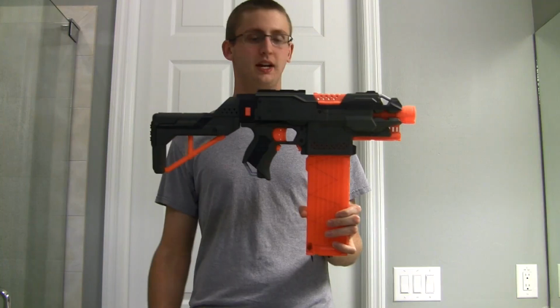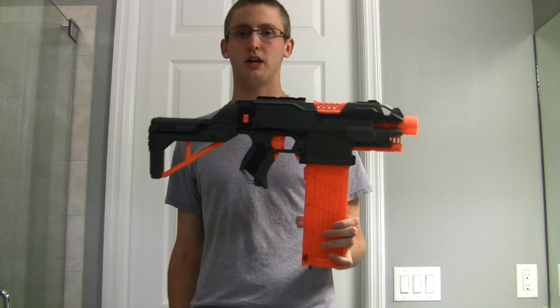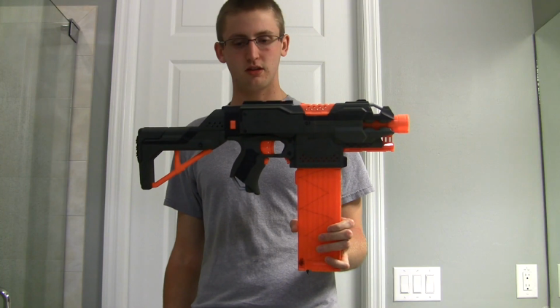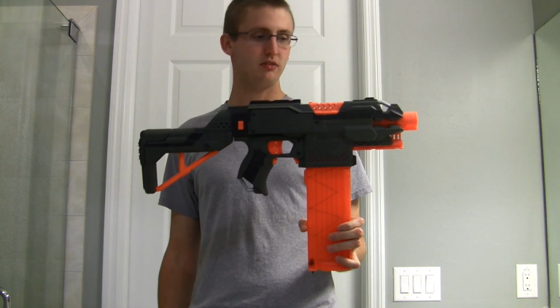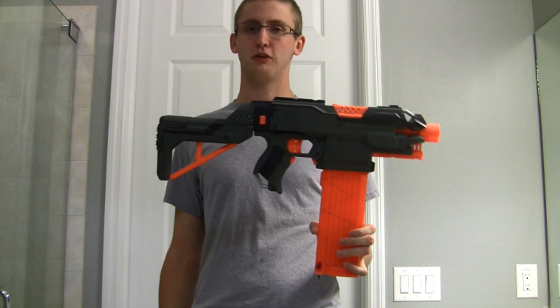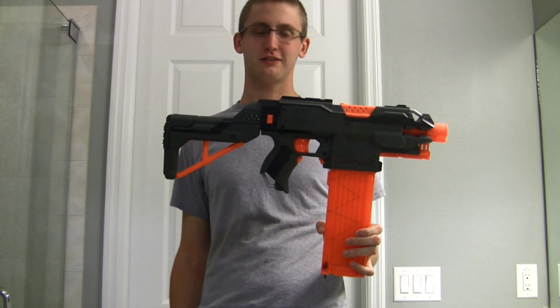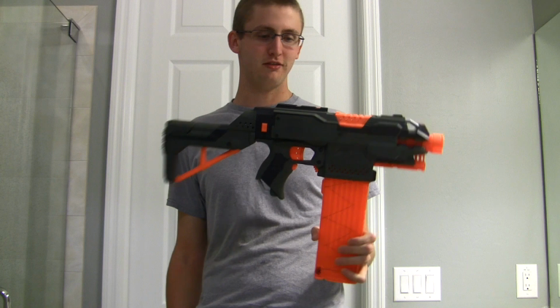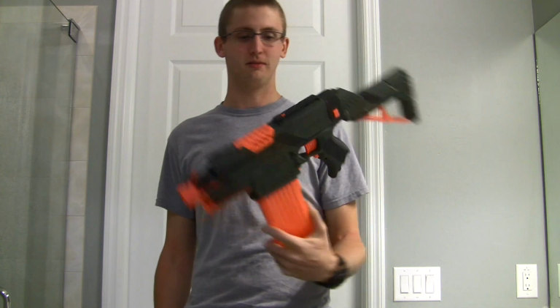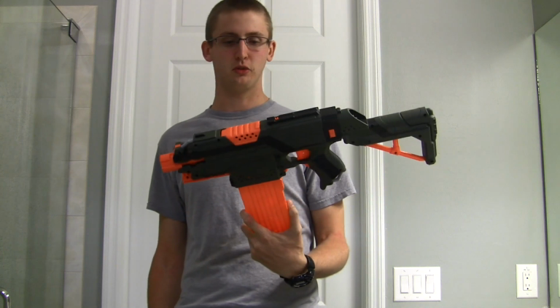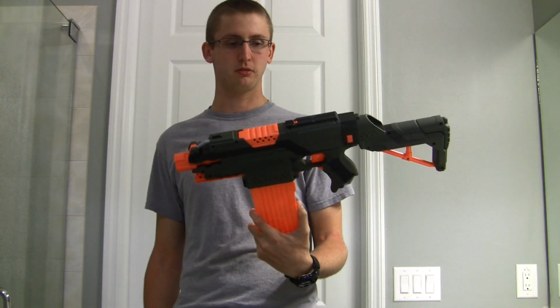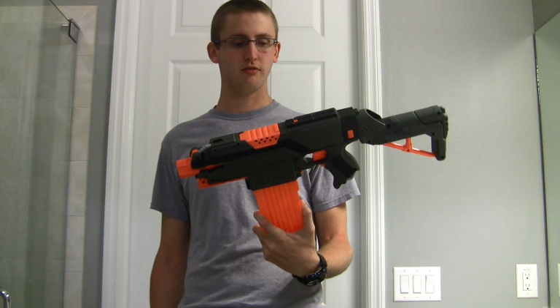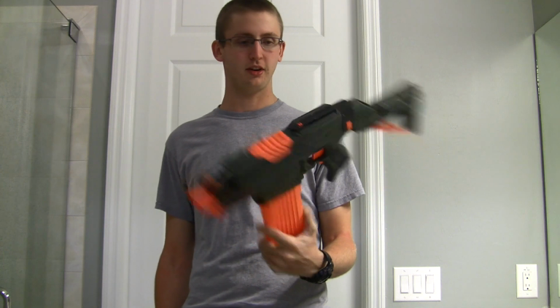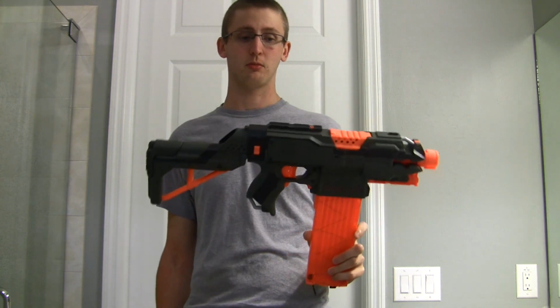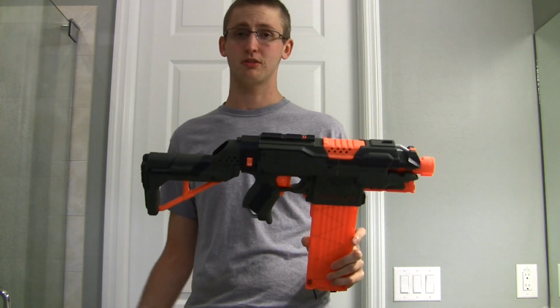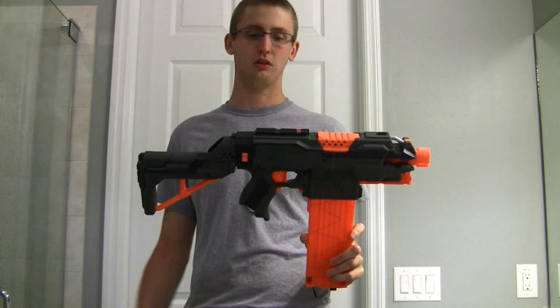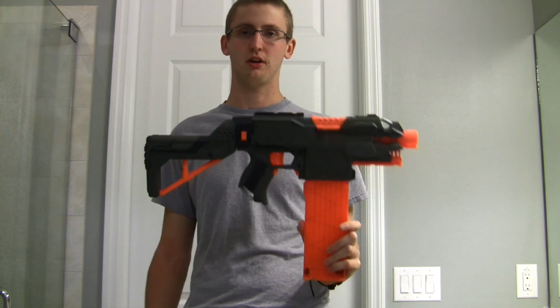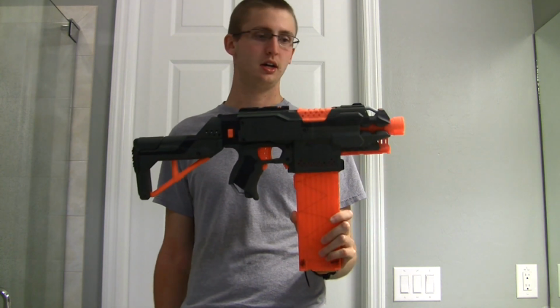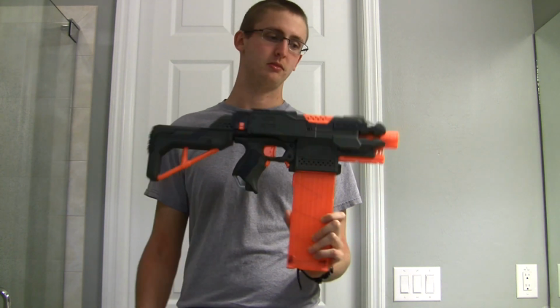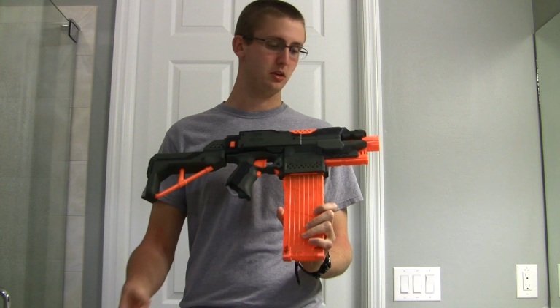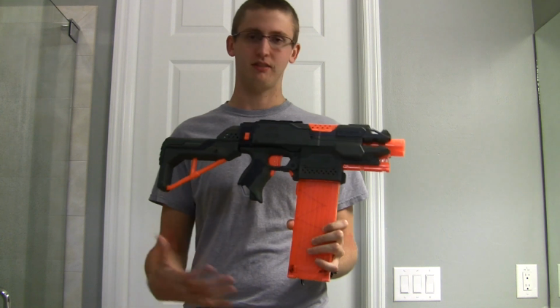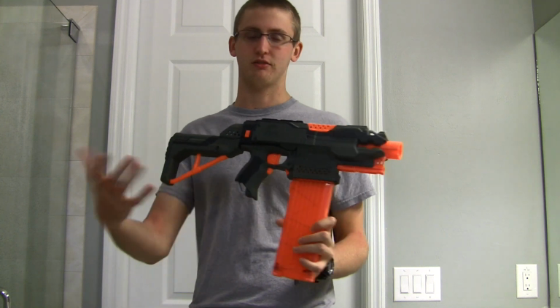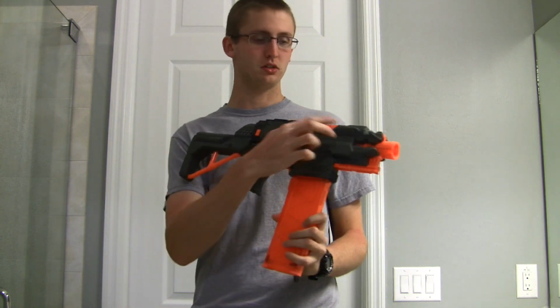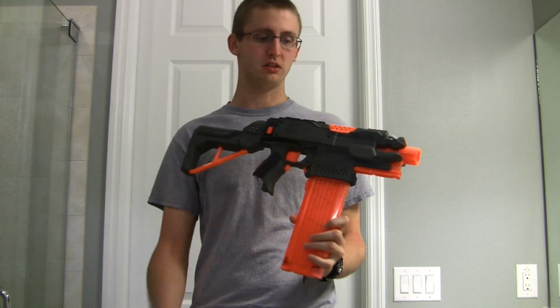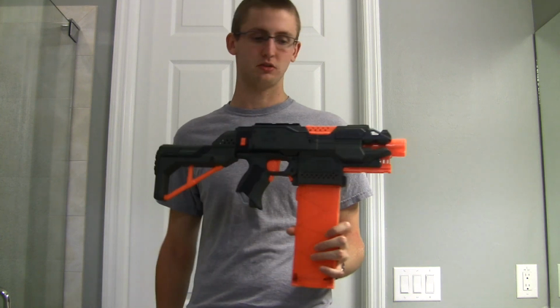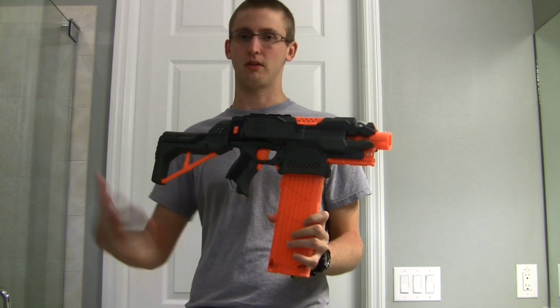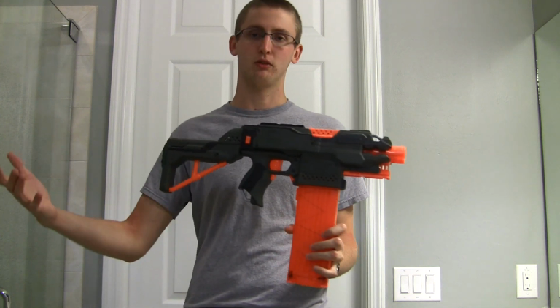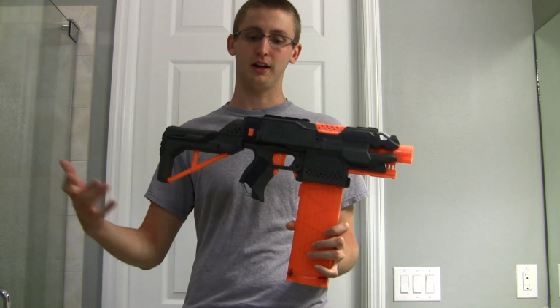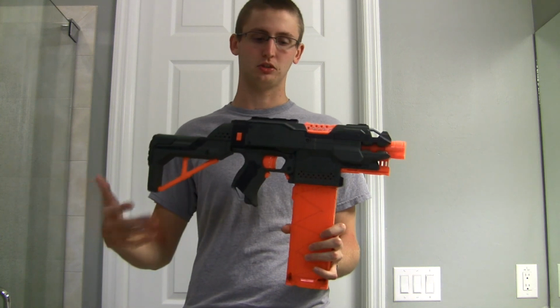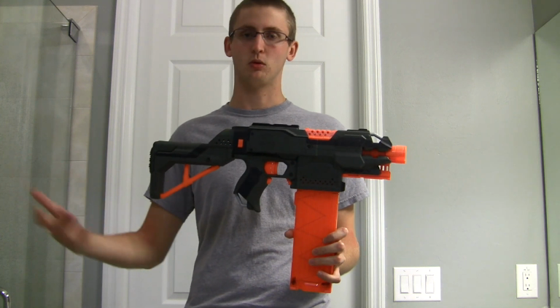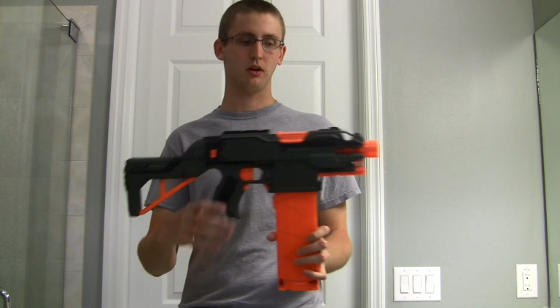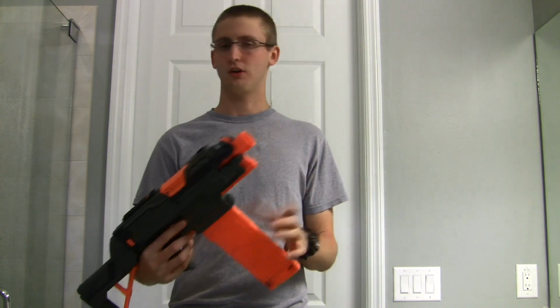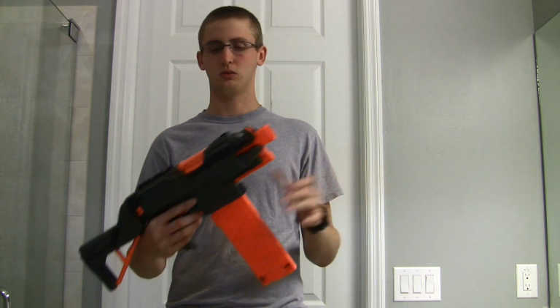I haven't range-tested the Strife and I won't range-test it. It's just a voltage-ramped Strife. I'm very happy with the performance though — it's shooting really hard. The only way you can advance it further is to replace the motors and run at a higher voltage or higher current.